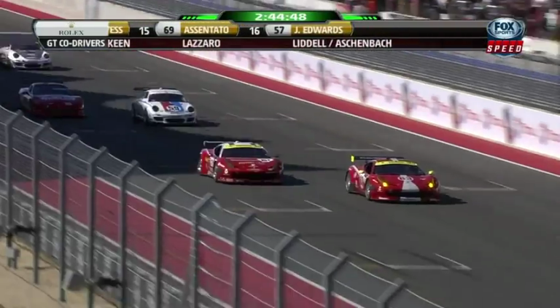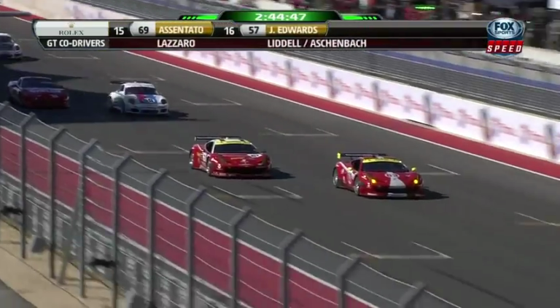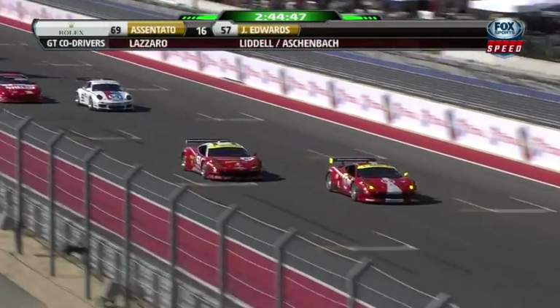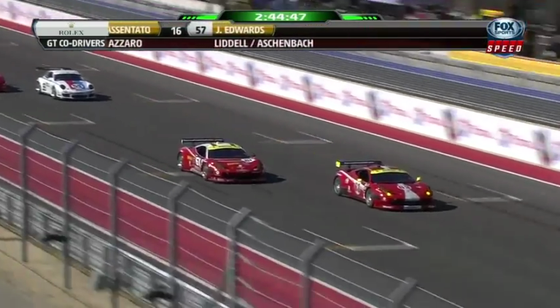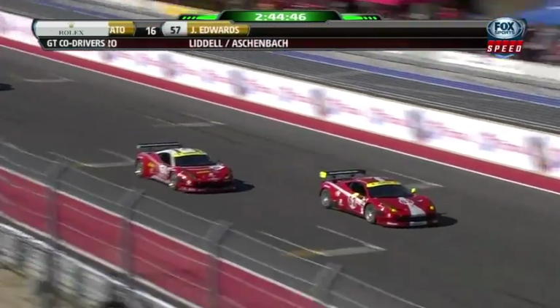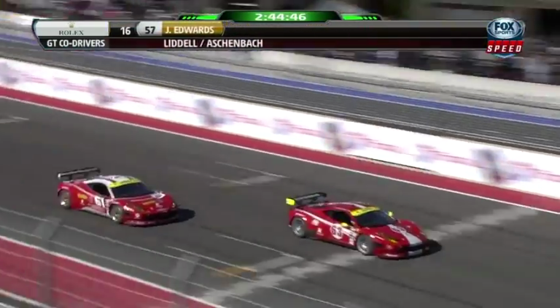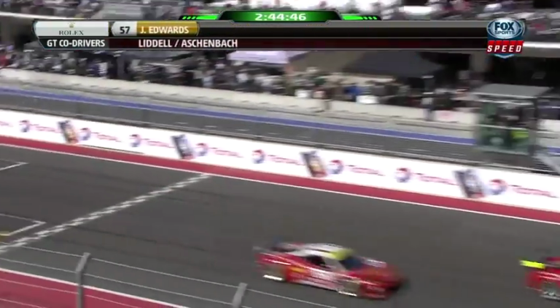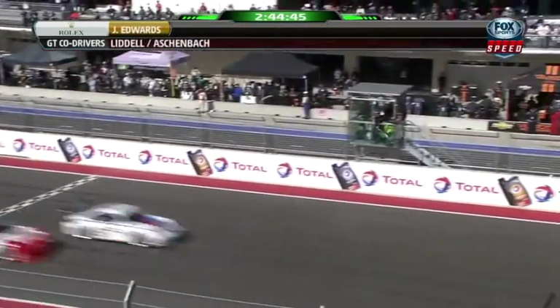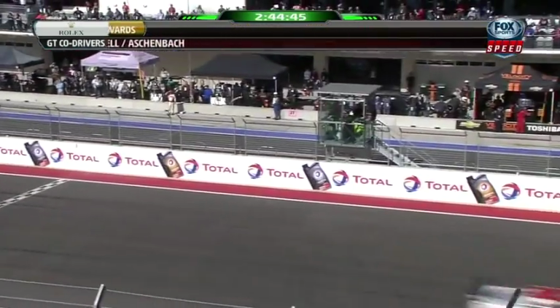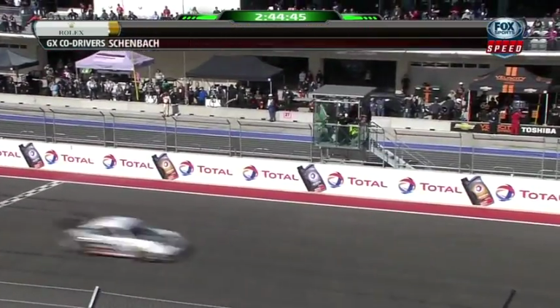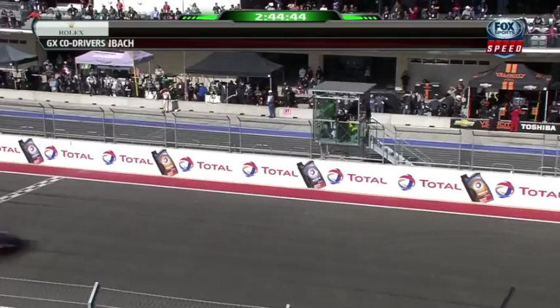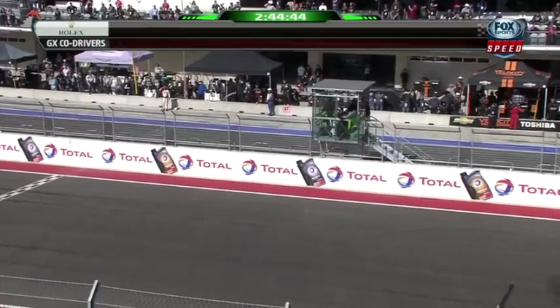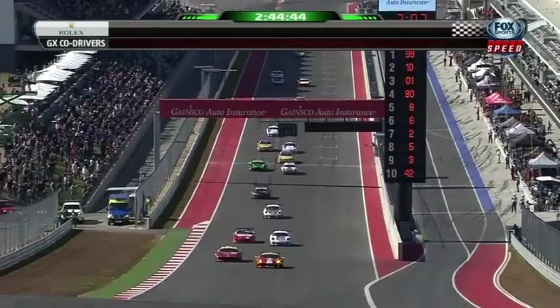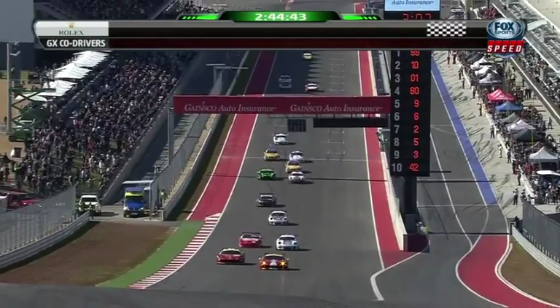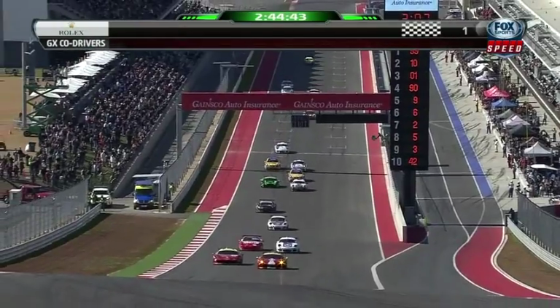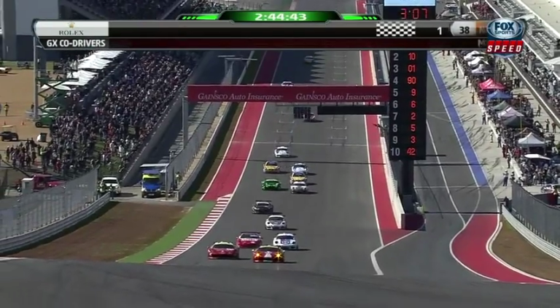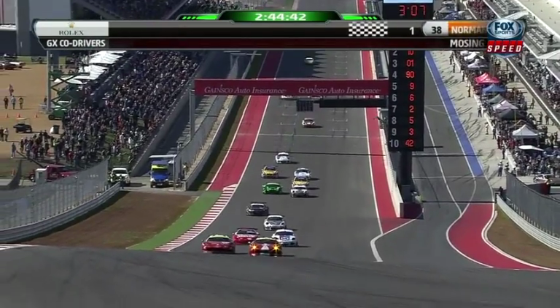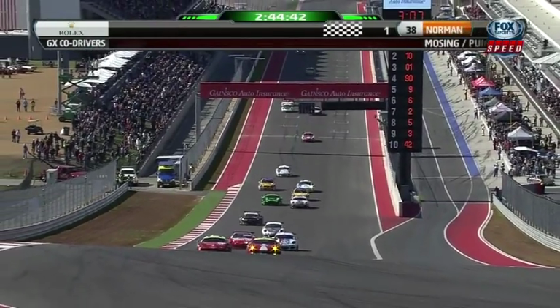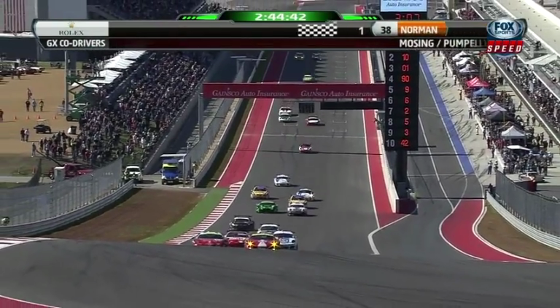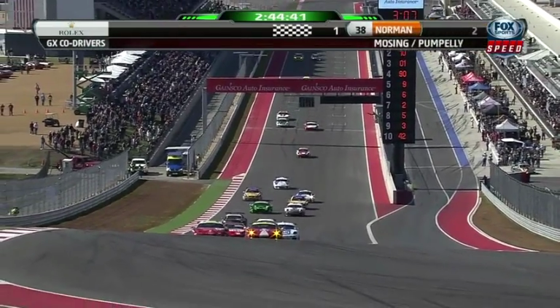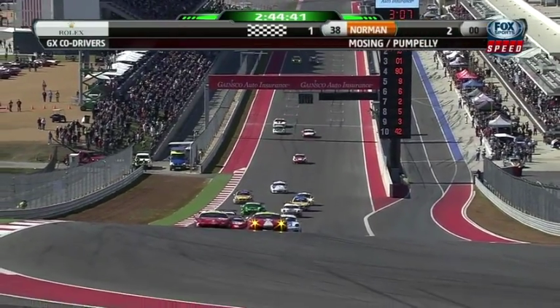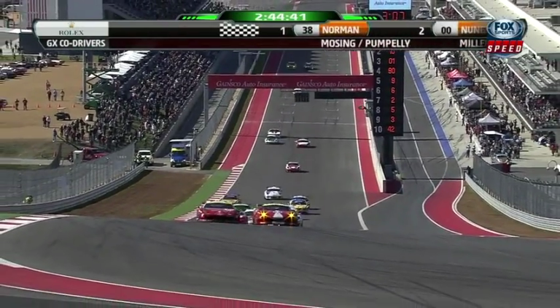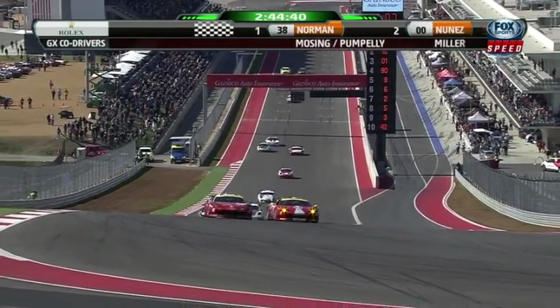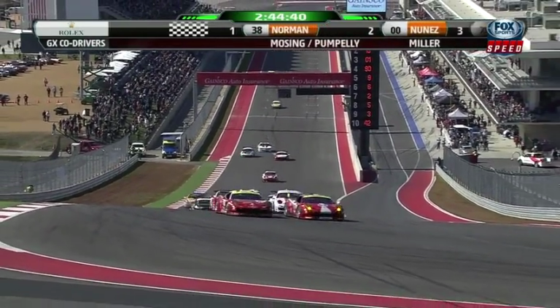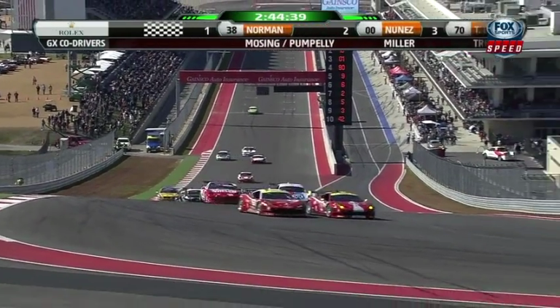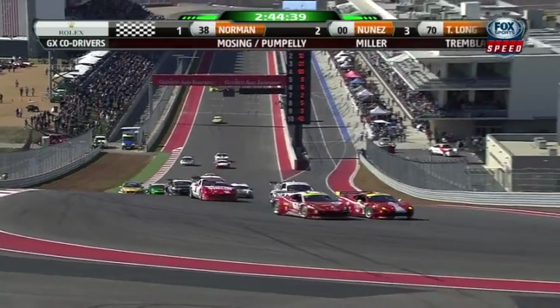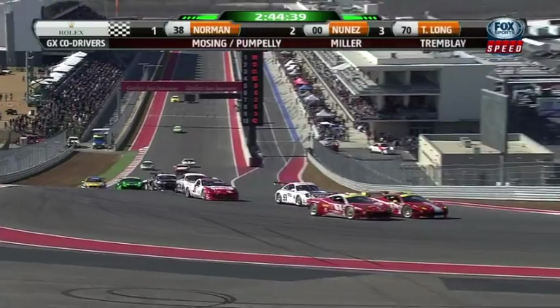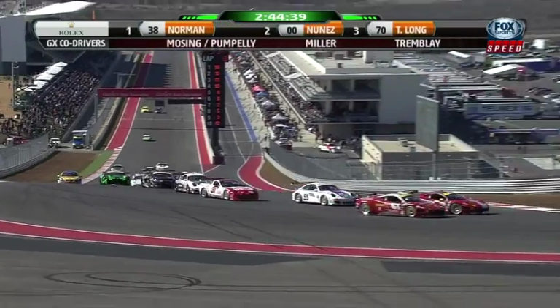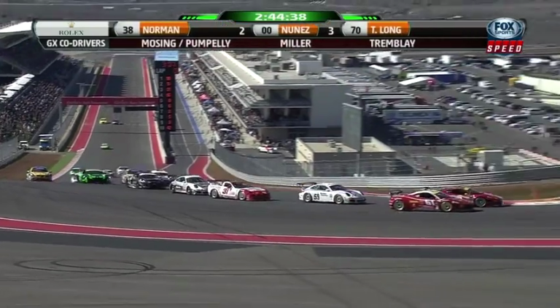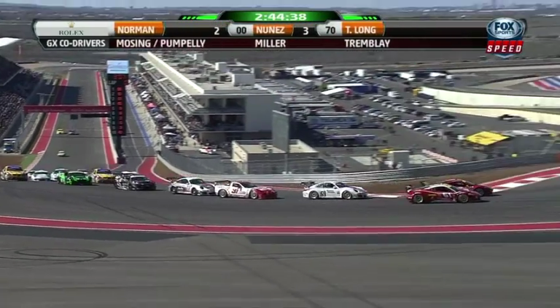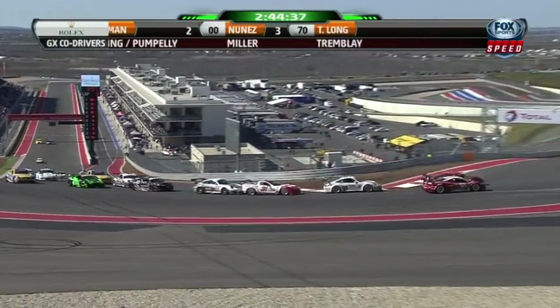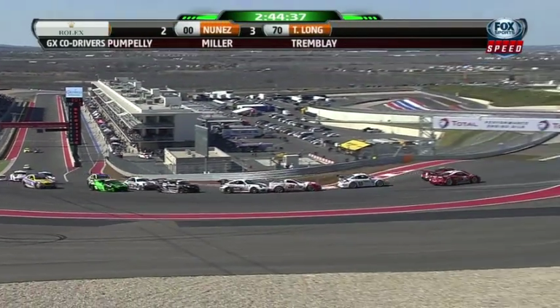GT split start — Ferrari on the front row. It's balls out from Pappas heading up into turn one. This looks much more orderly as these guys got it right, not so much for the DP guys, side by side at the apex.